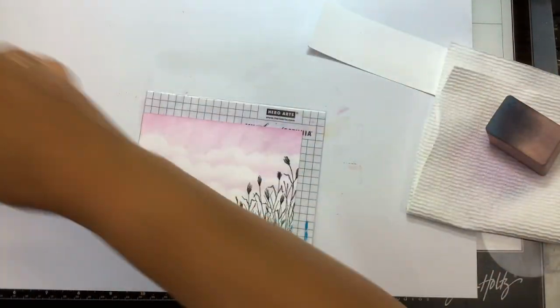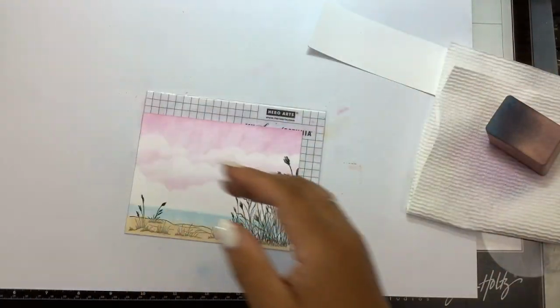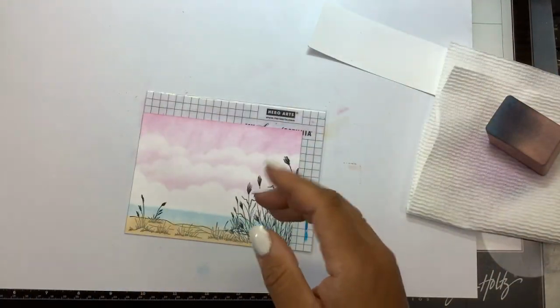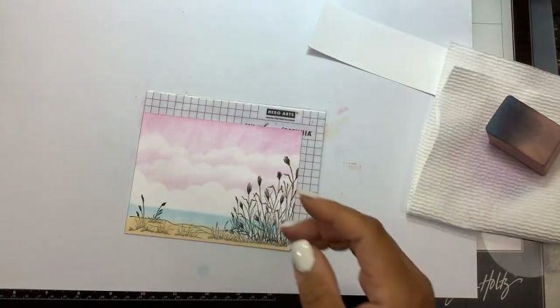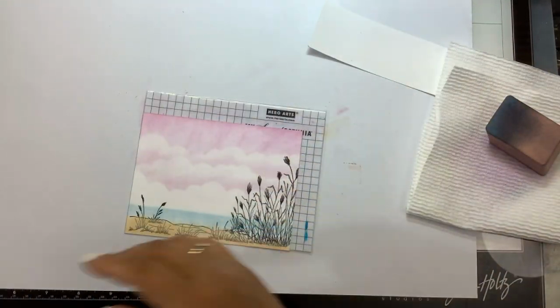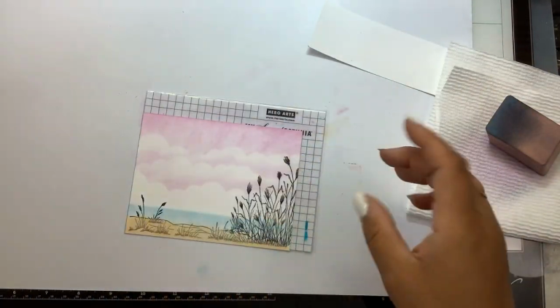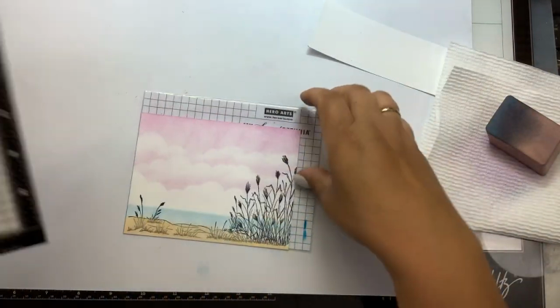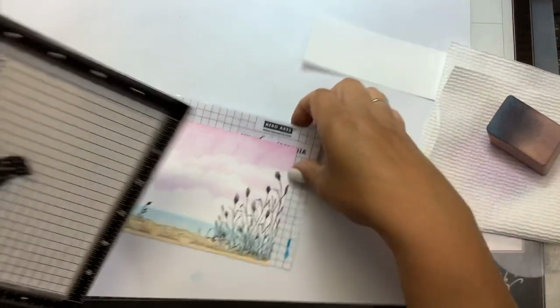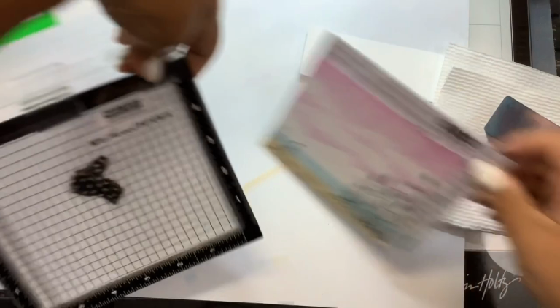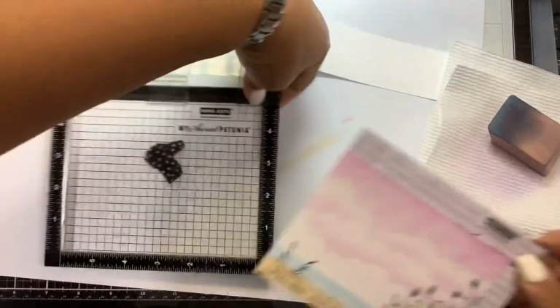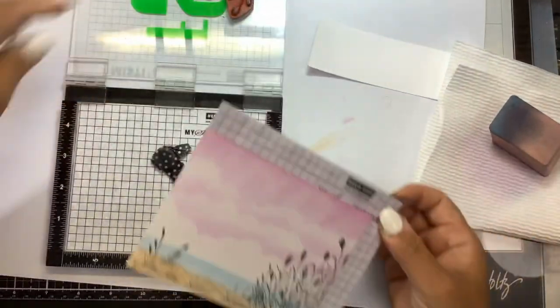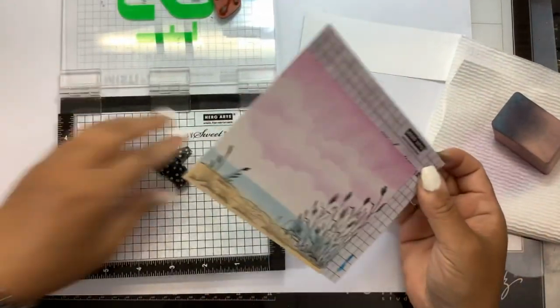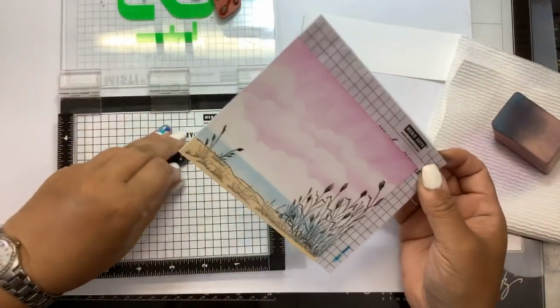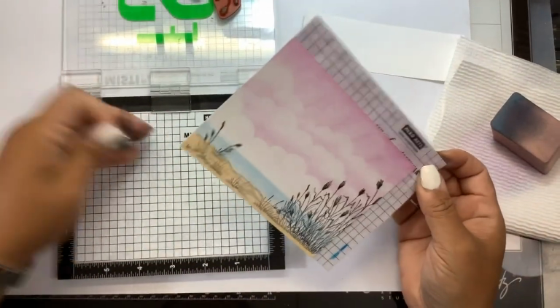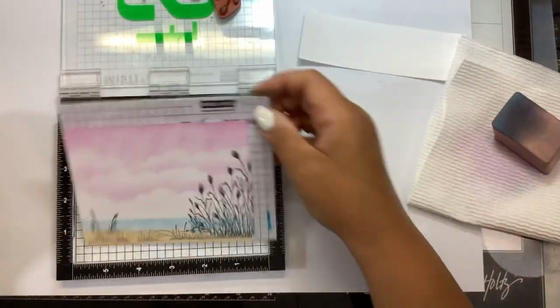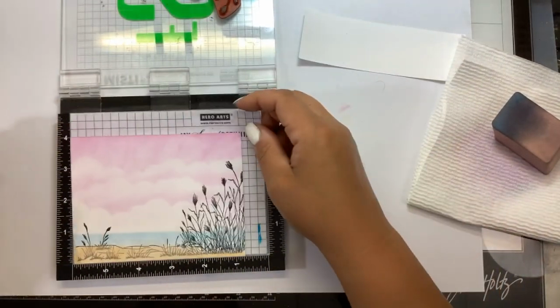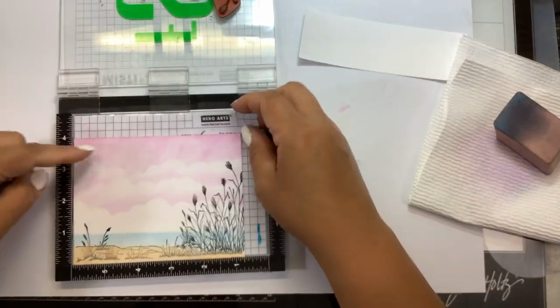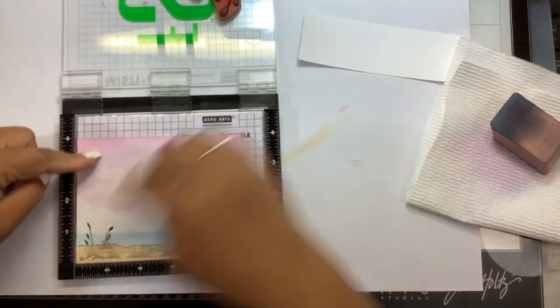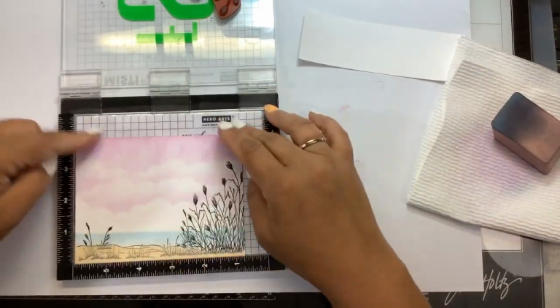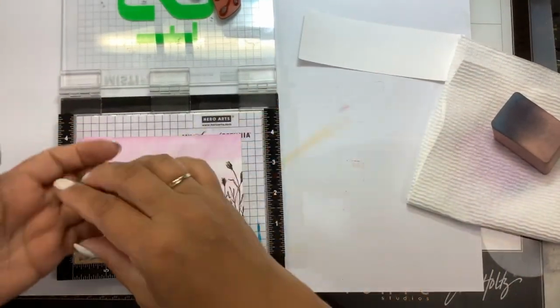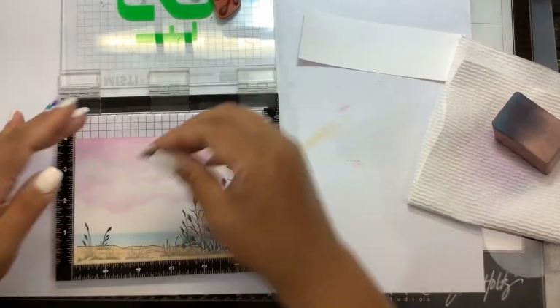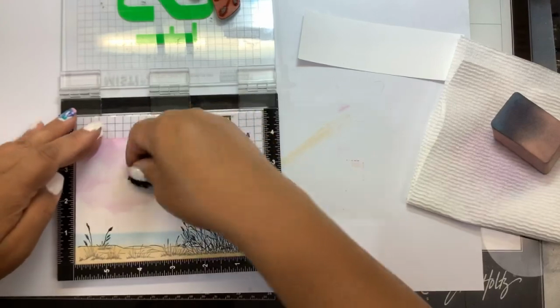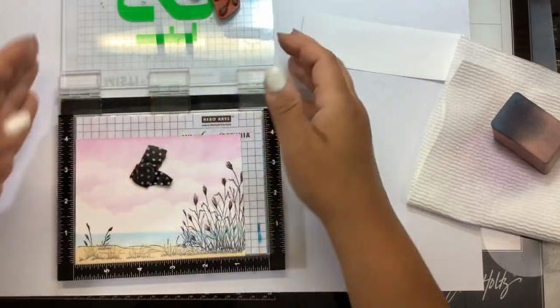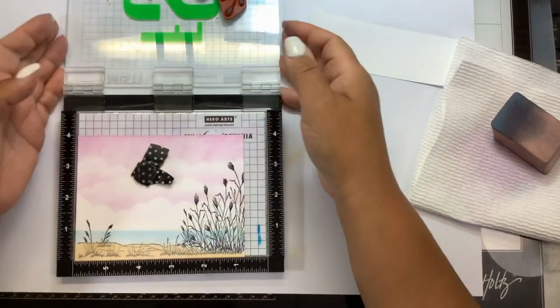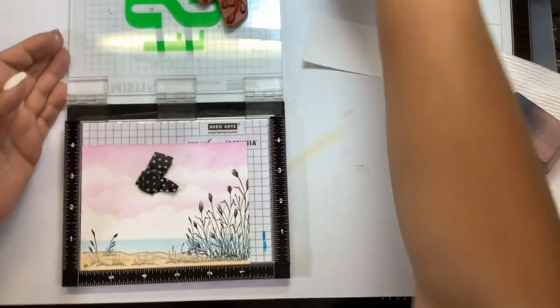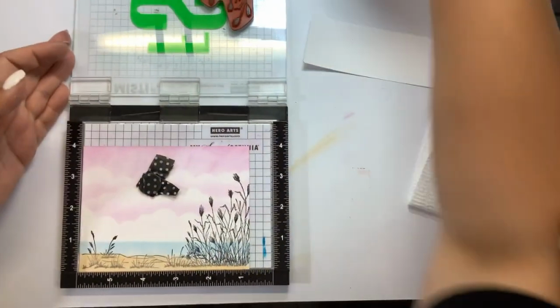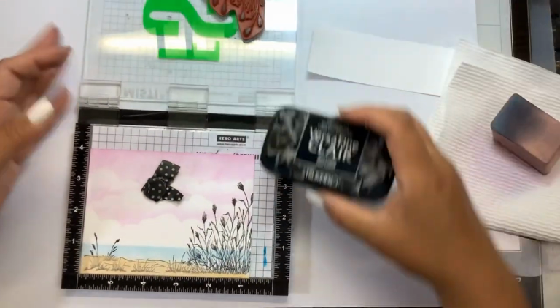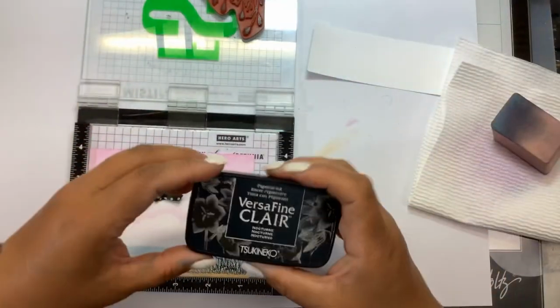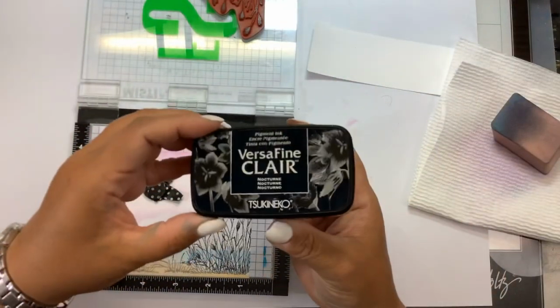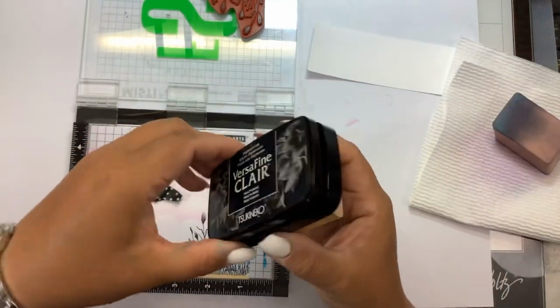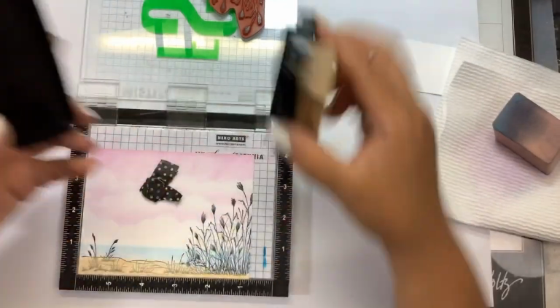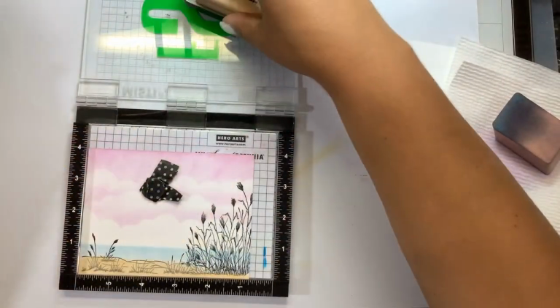We are pretty much done, we just need to finish stamping. So again we're going to line this back up into the left-hand corner, stamp in the middle — going to re-ink our stamp.